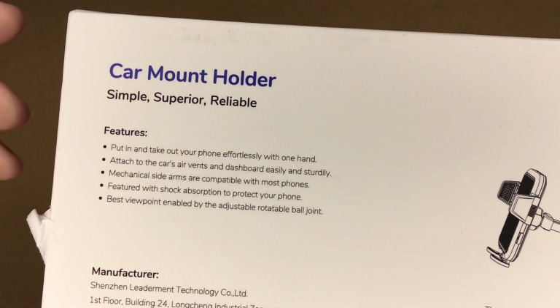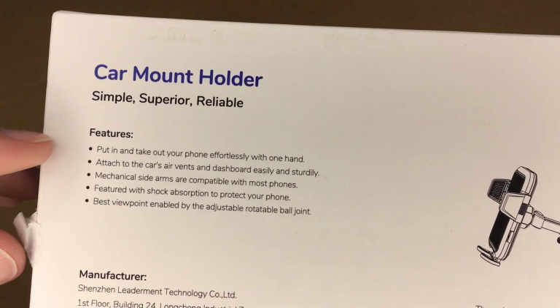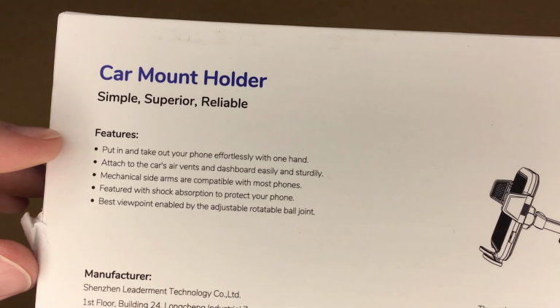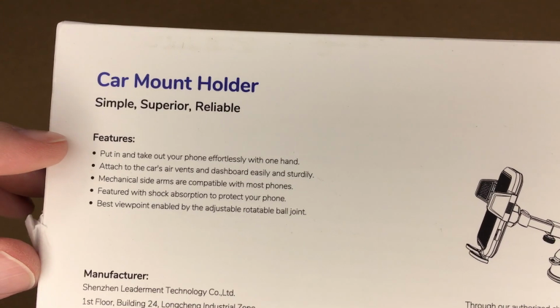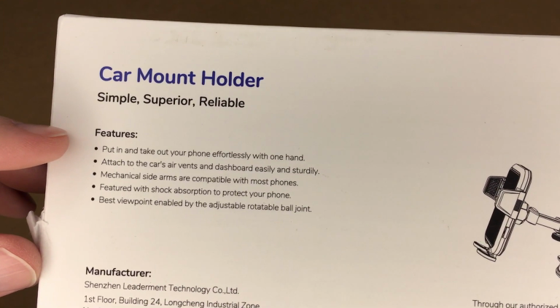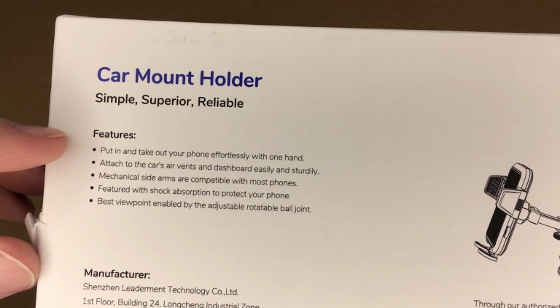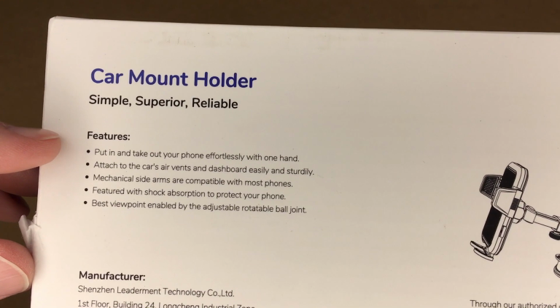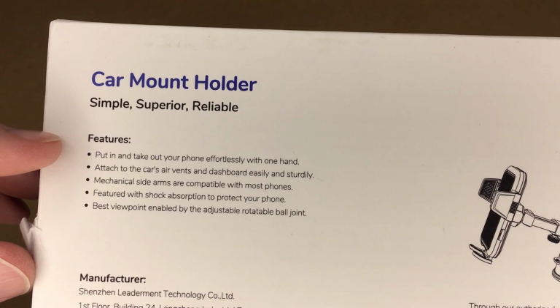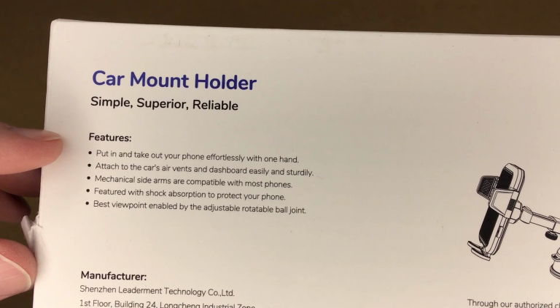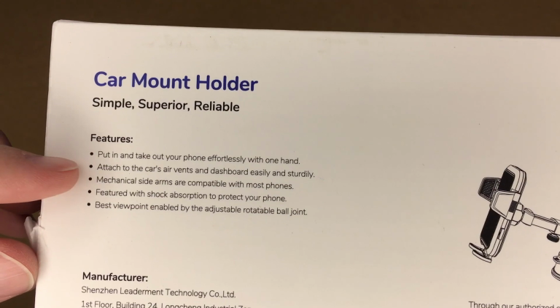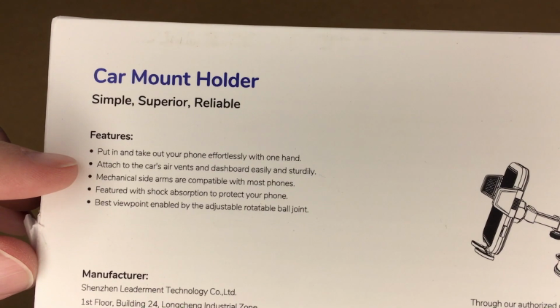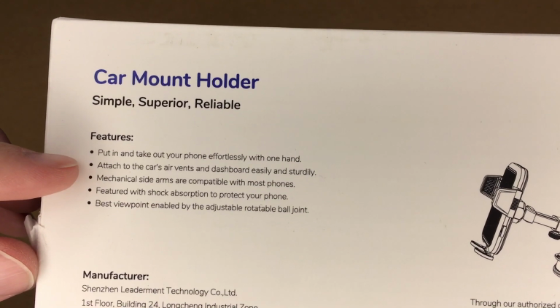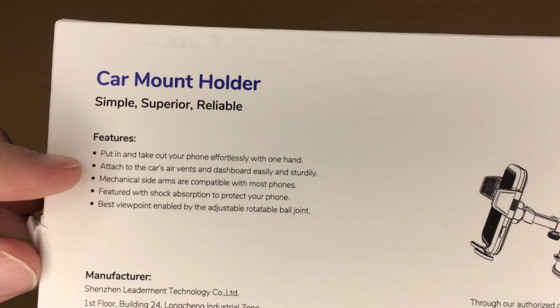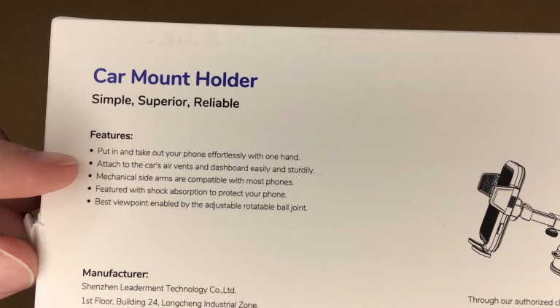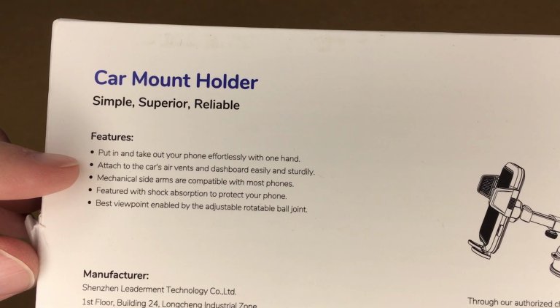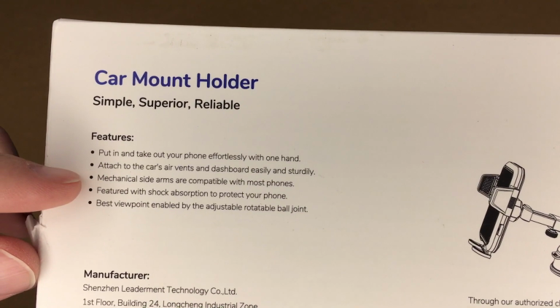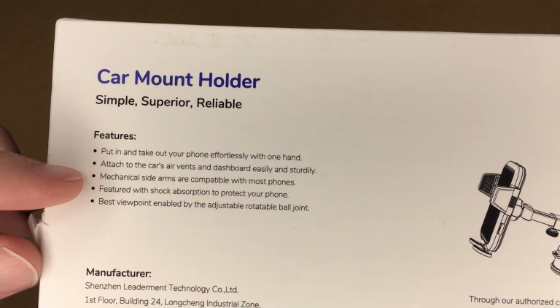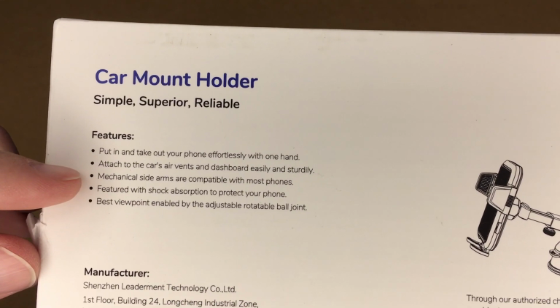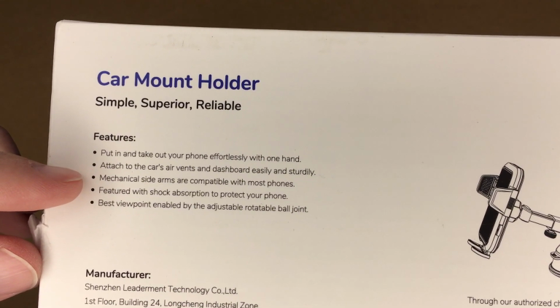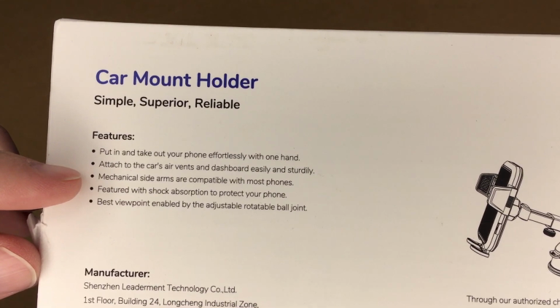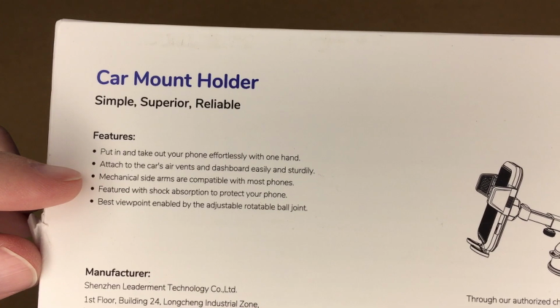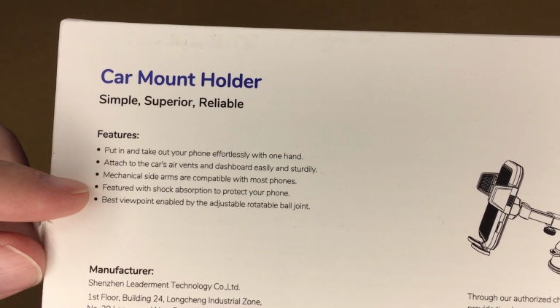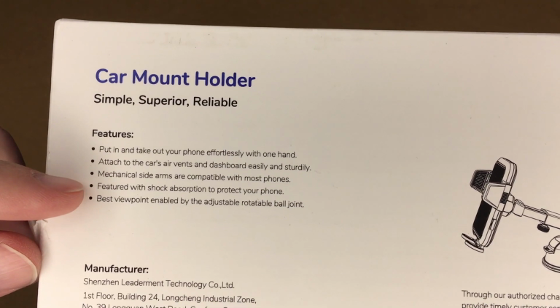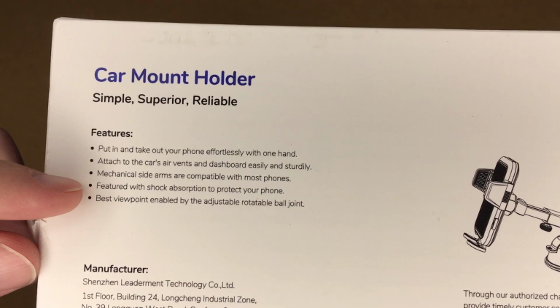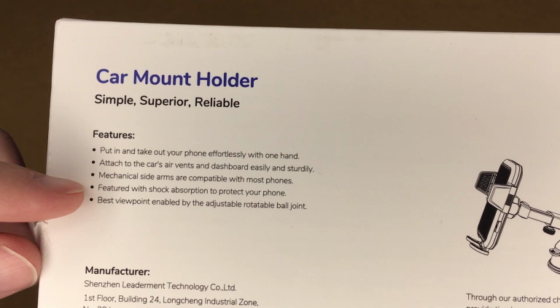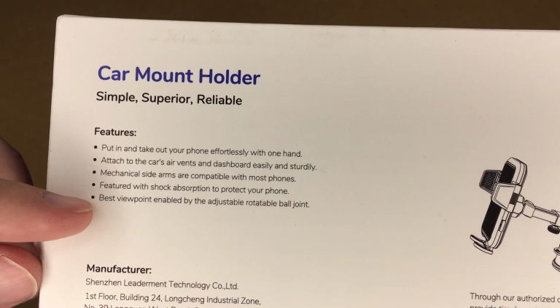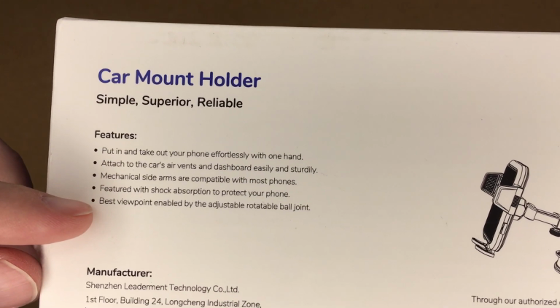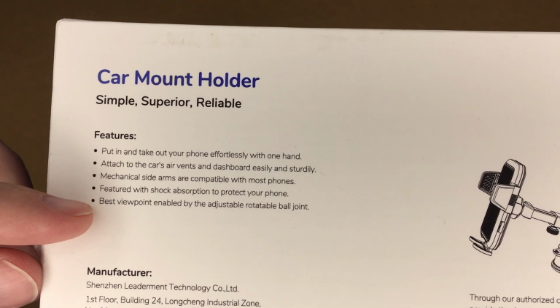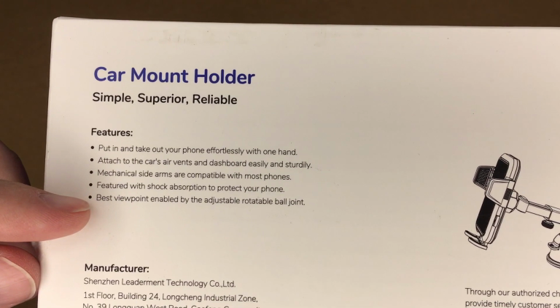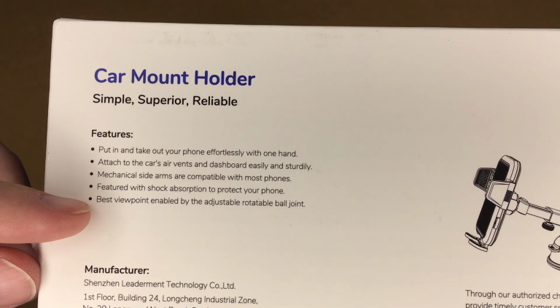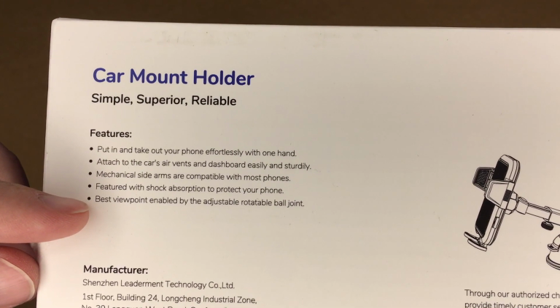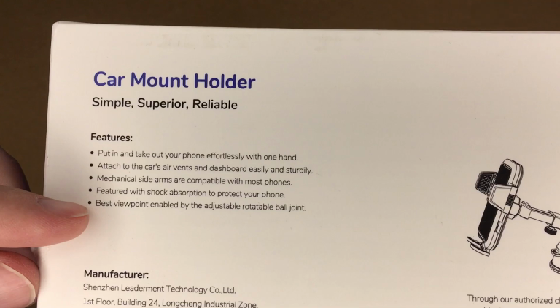So on the back it says features: put in and take out your phone effortlessly with one hand; attach to your car's air vents and dashboard easily and sturdily; mechanical slide arms are compatible with most phones; featured with shock absorption to protect your phone; best viewpoint enabled by adjustable, rotatable ball joint.